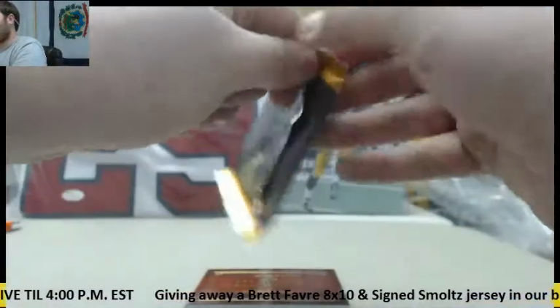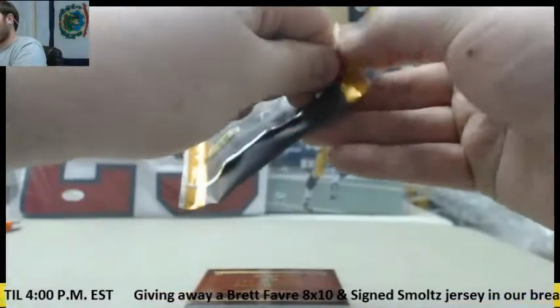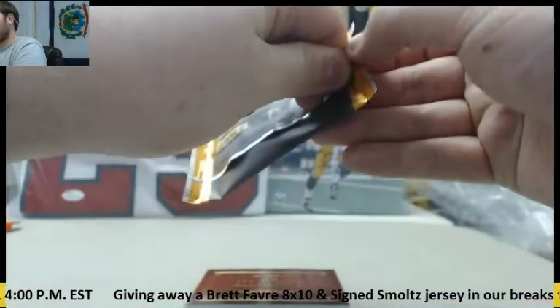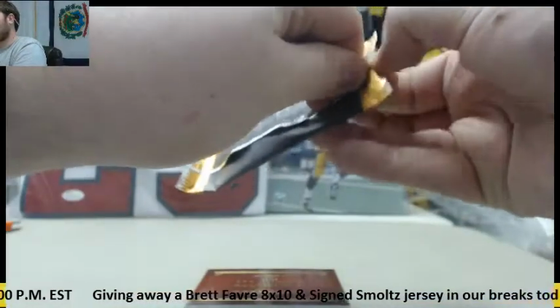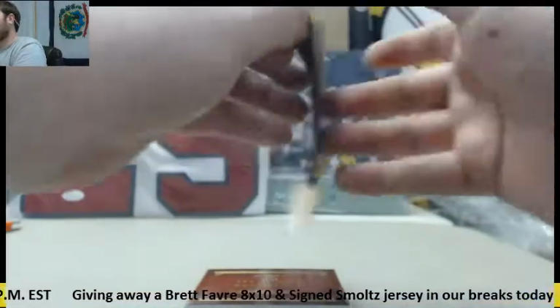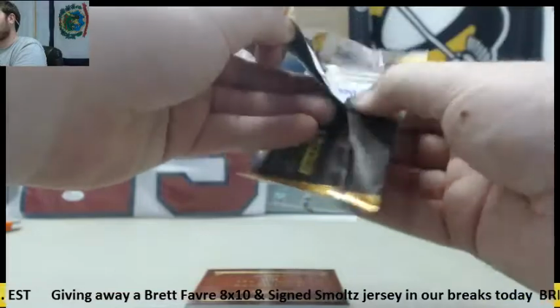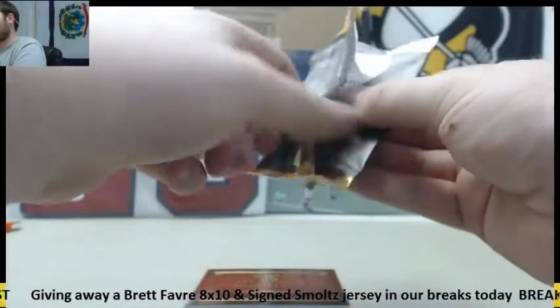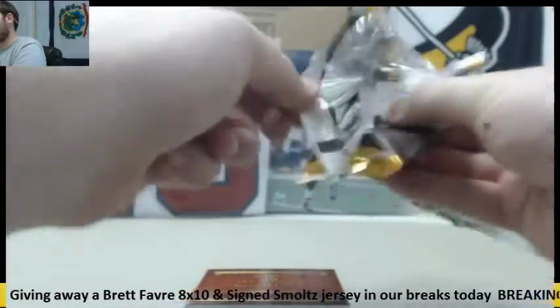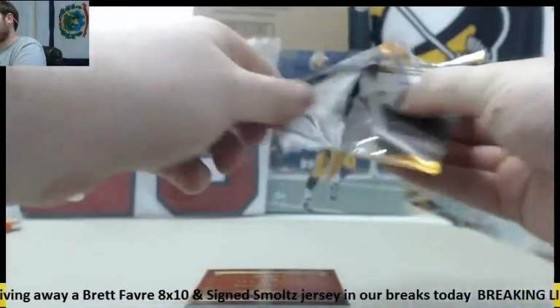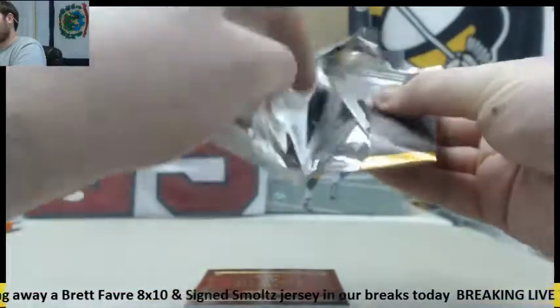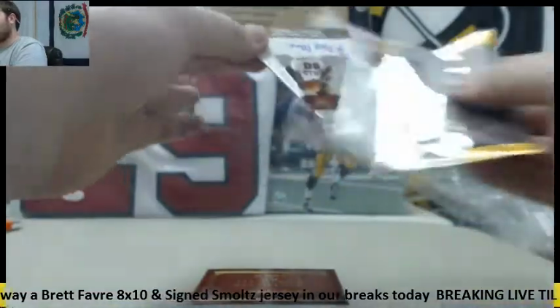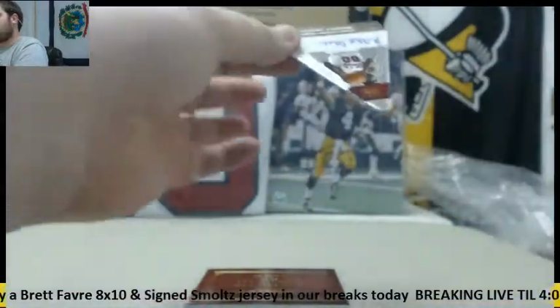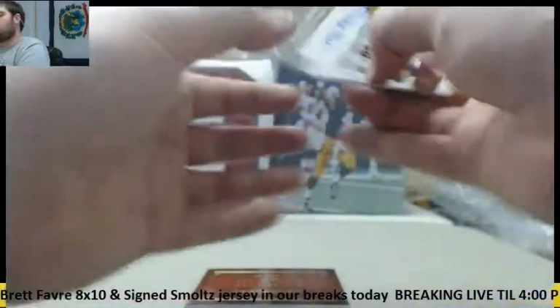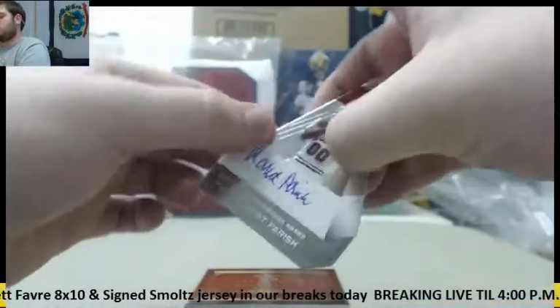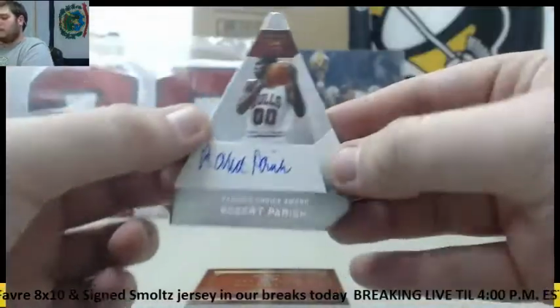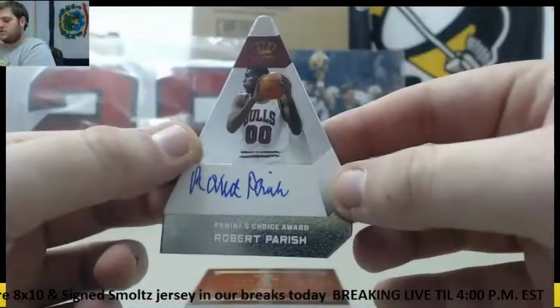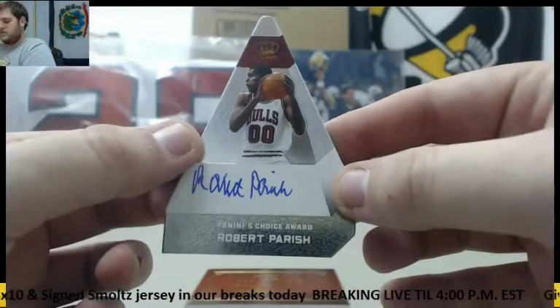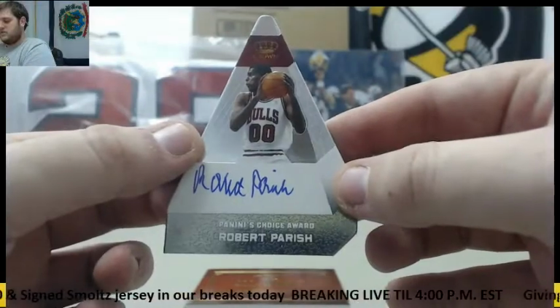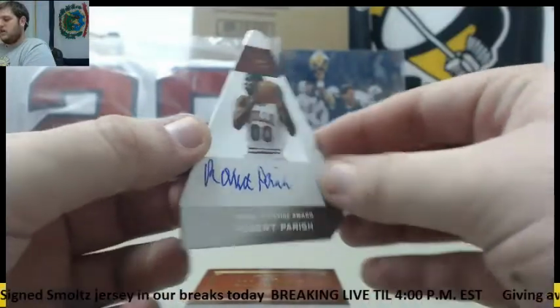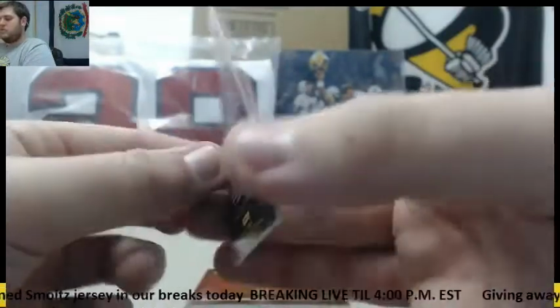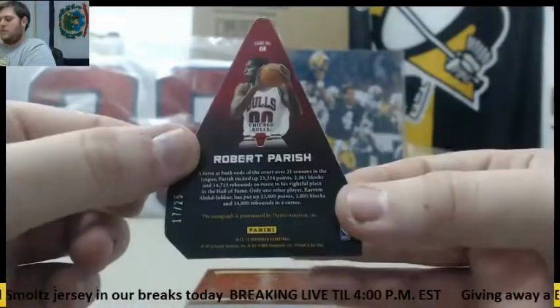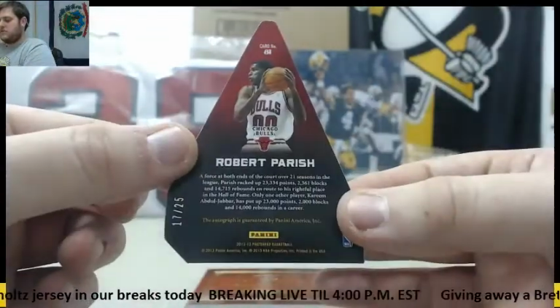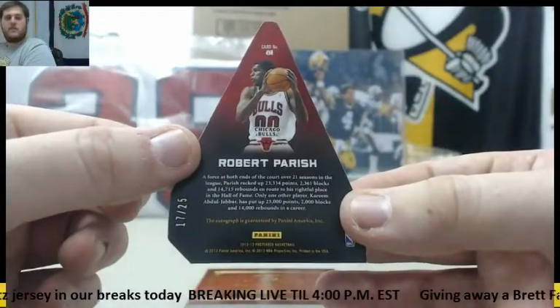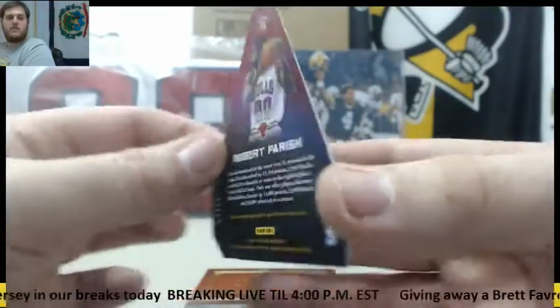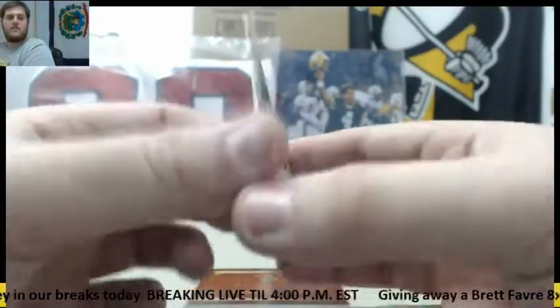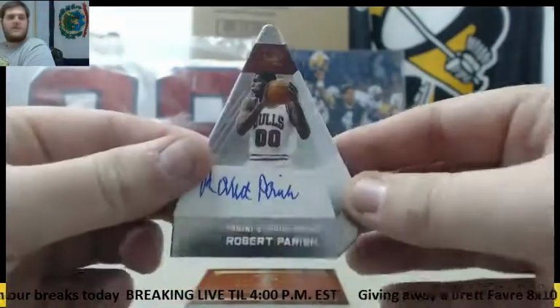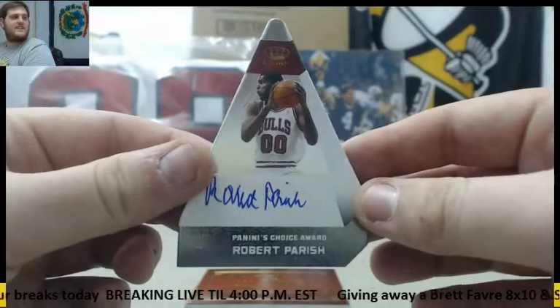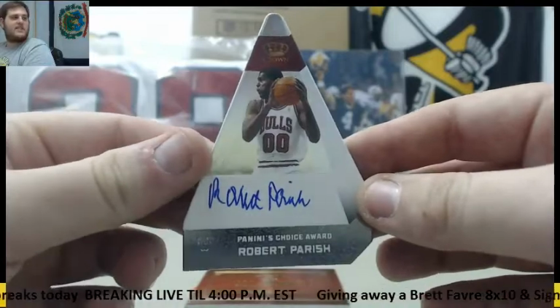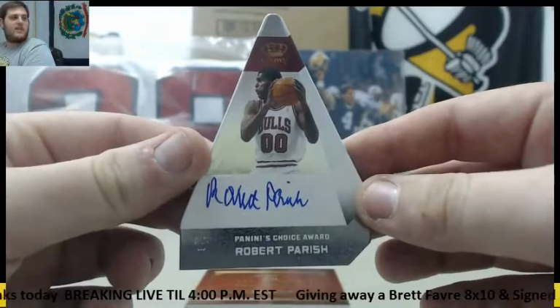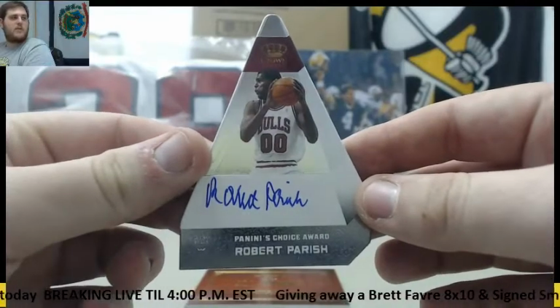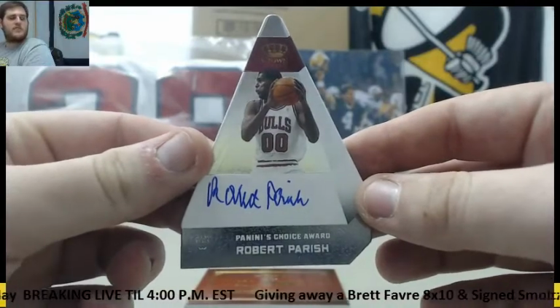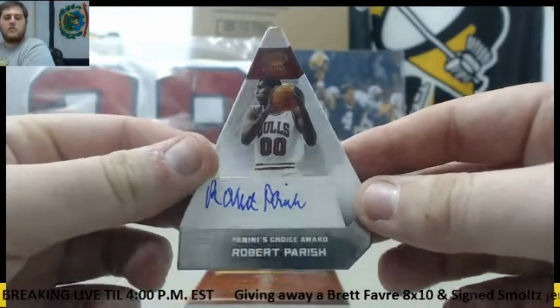Then we got a booklet — been pretty nice to us so far. For the Bulls, Robert Parish. The Chicago Bulls, Robert Parish — 17 of 25 for Robert Parish for the Chicago Bulls.